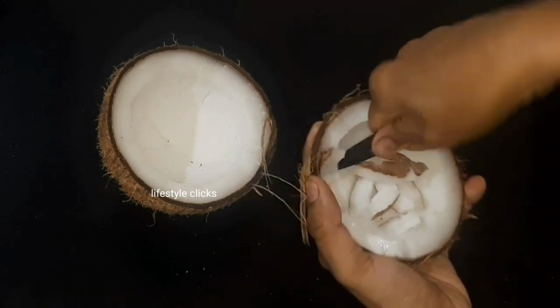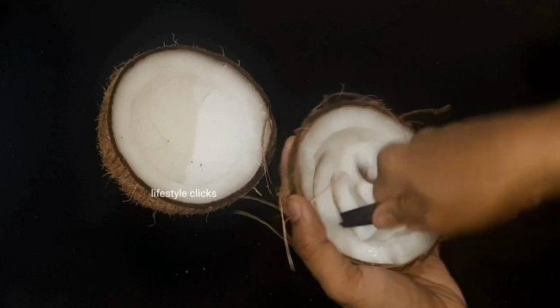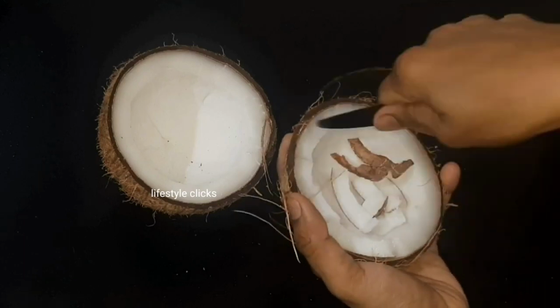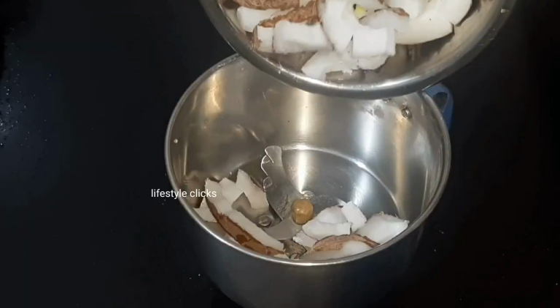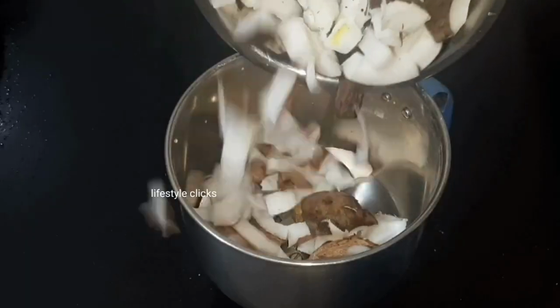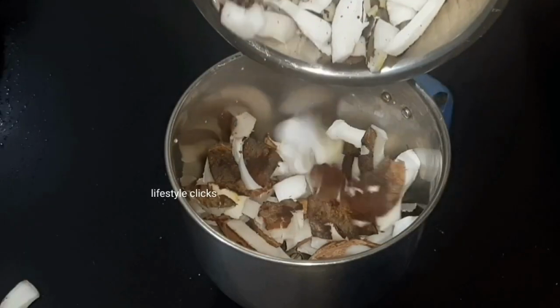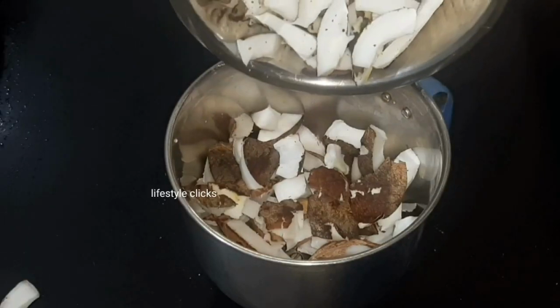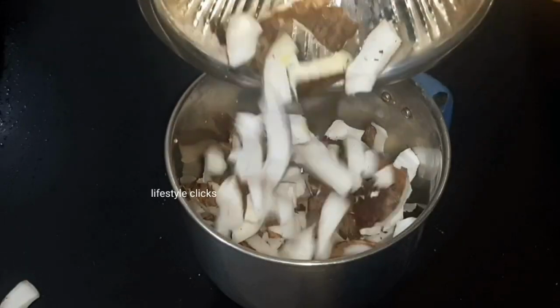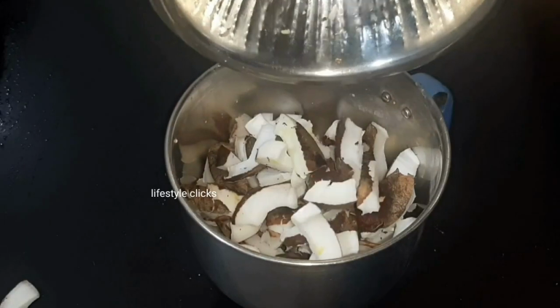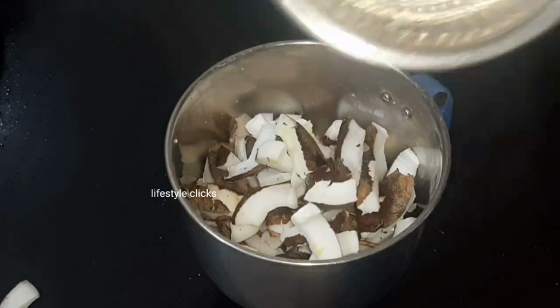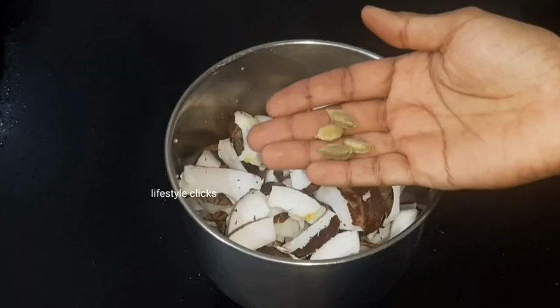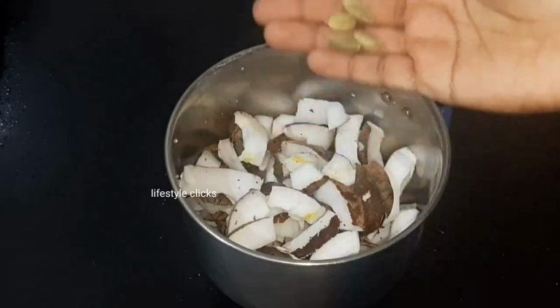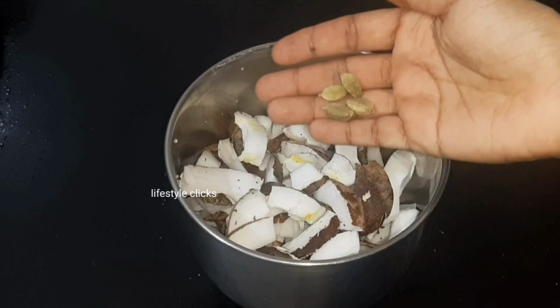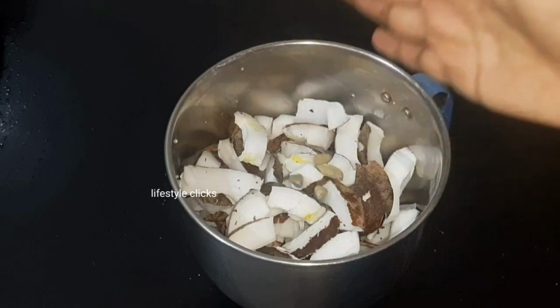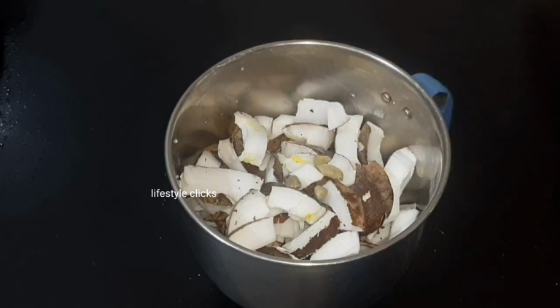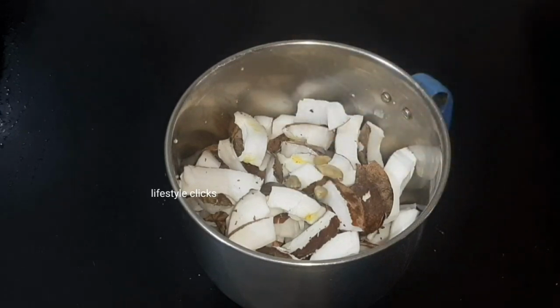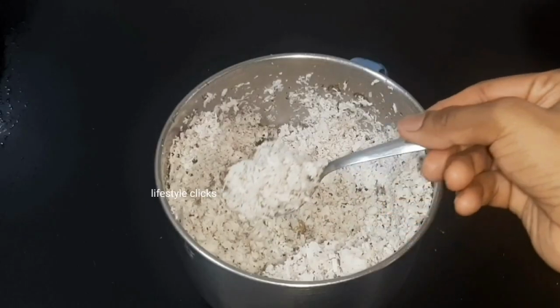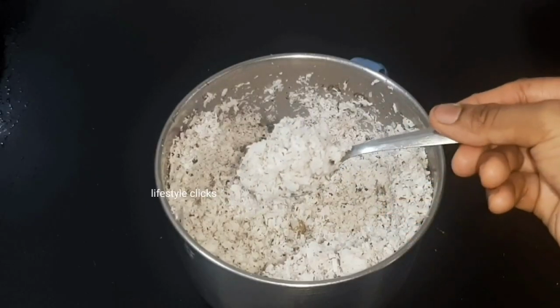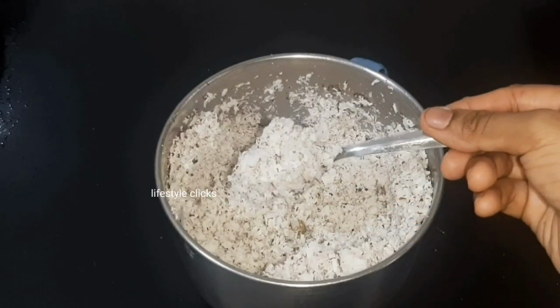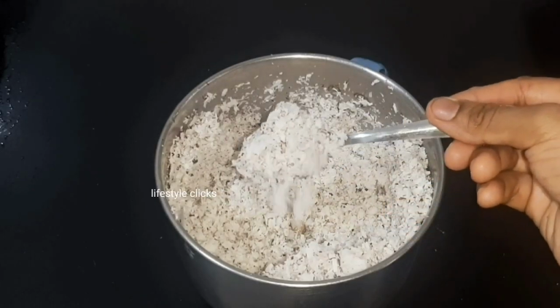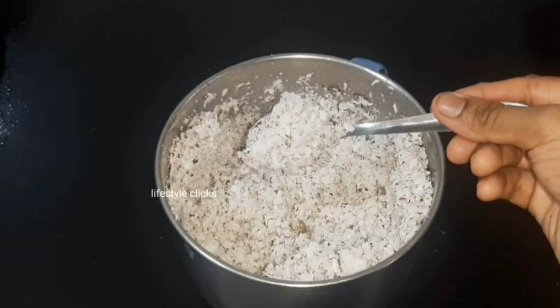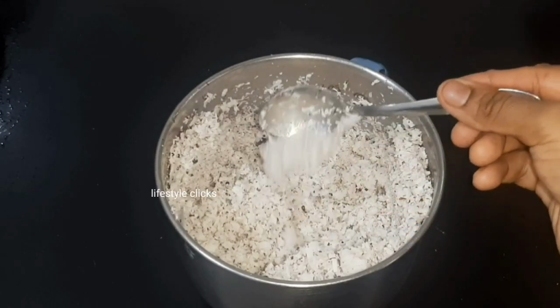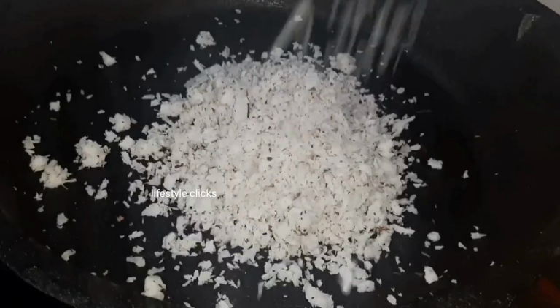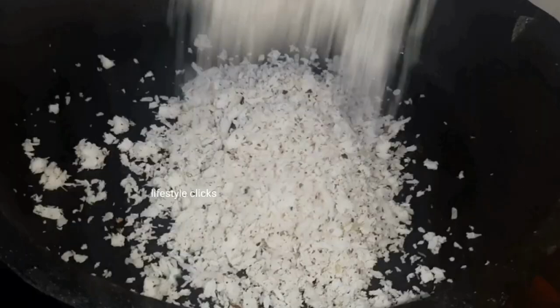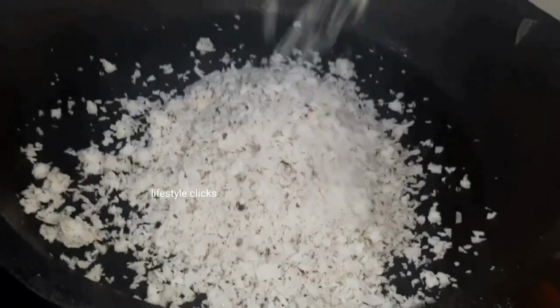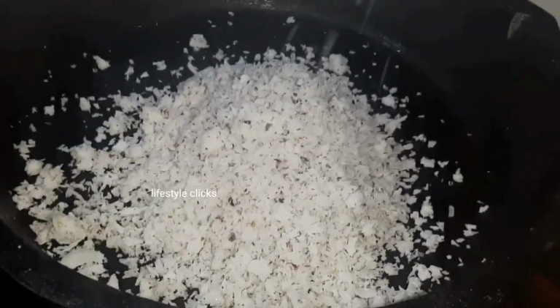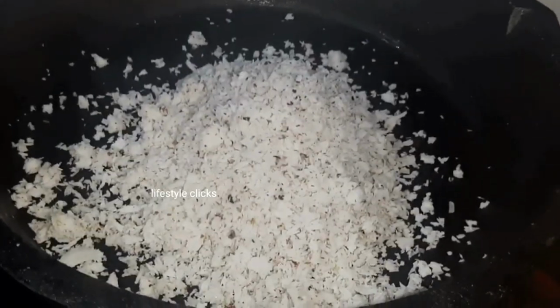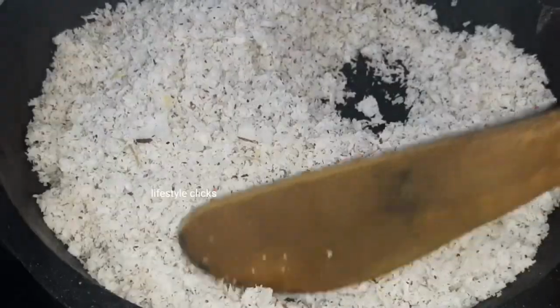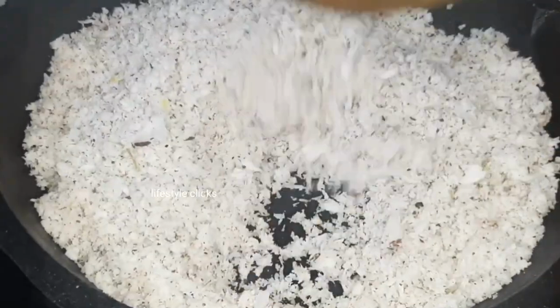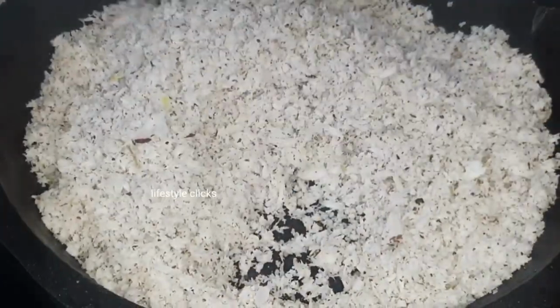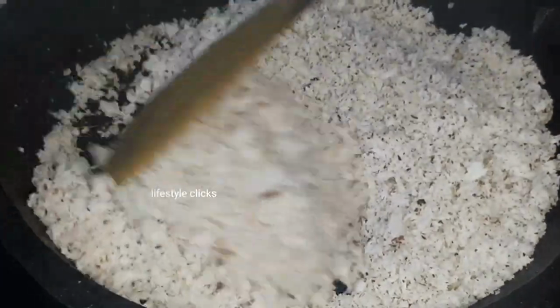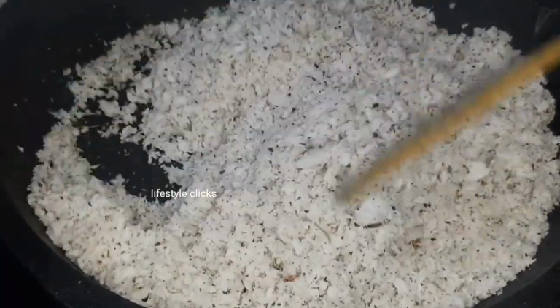There are a lot of time-taking processes and custom processes. Let's cut it in the middle and add the grain. After the slow flame, let's fry until the color changes.